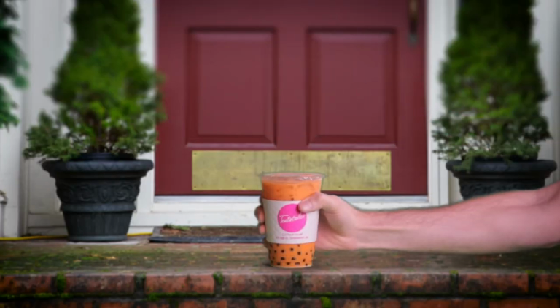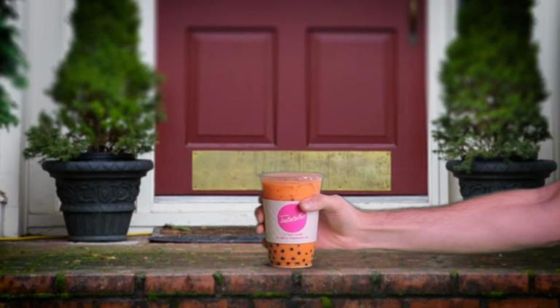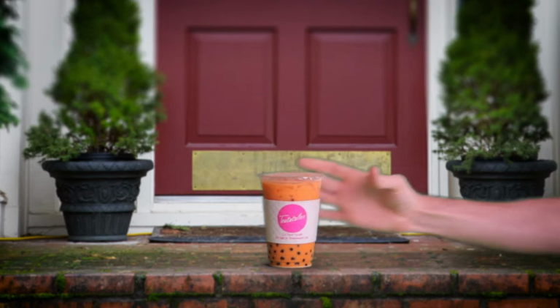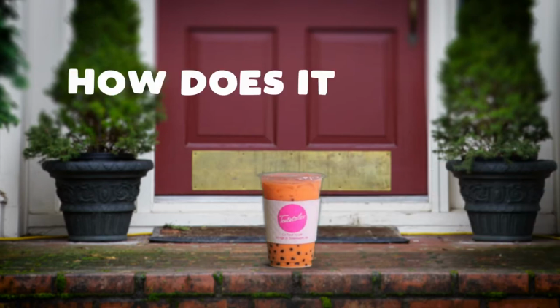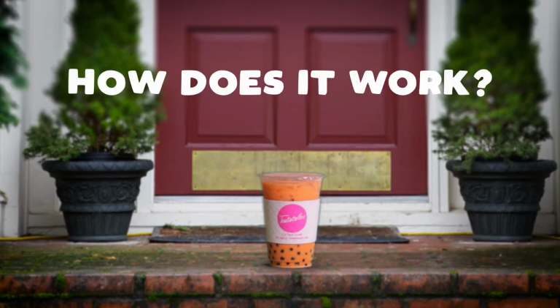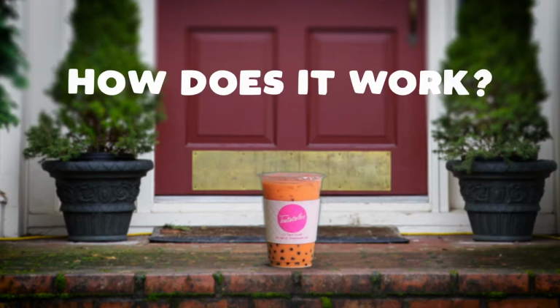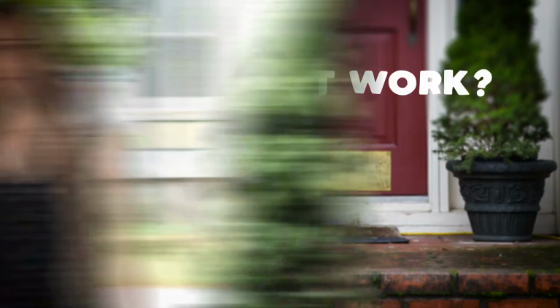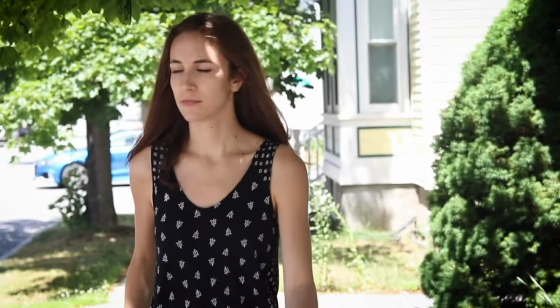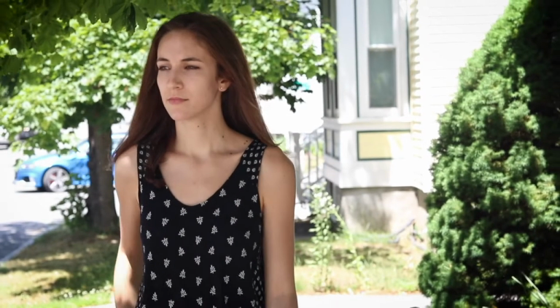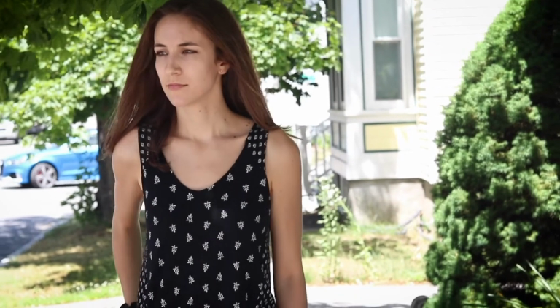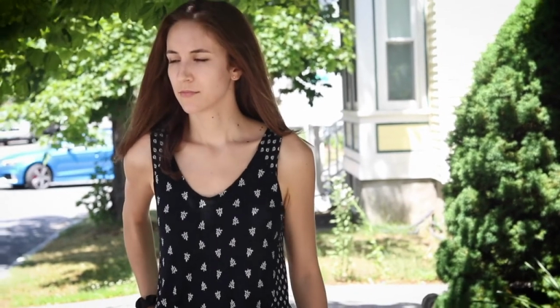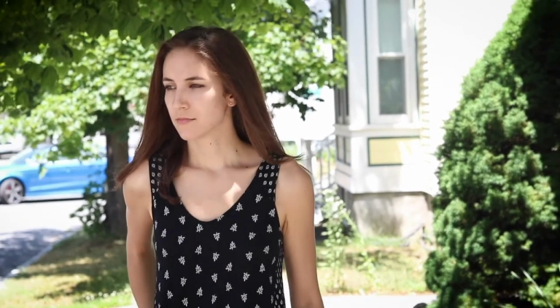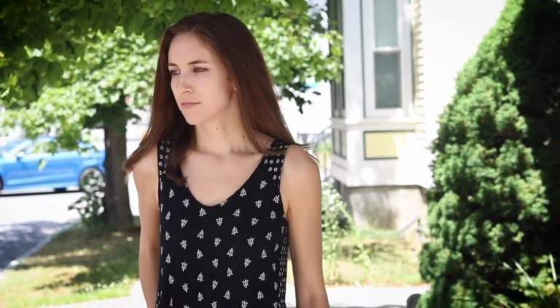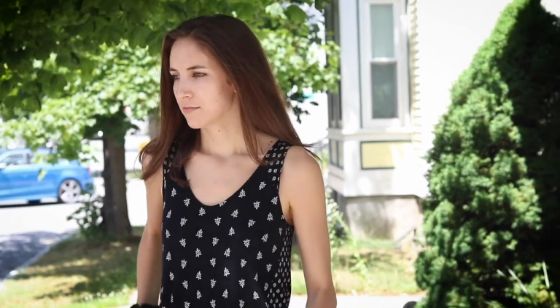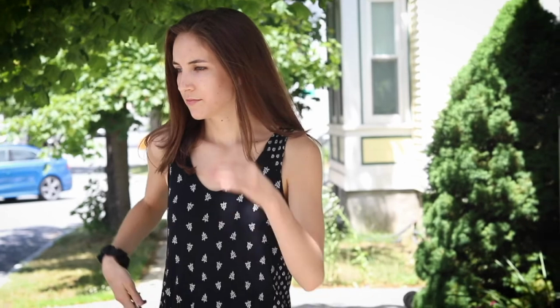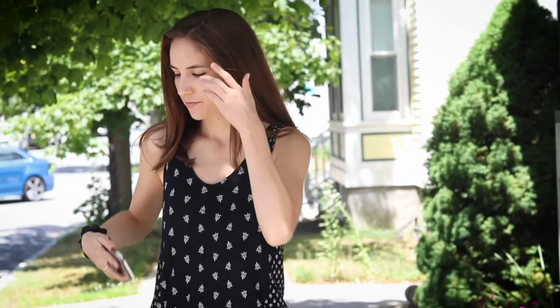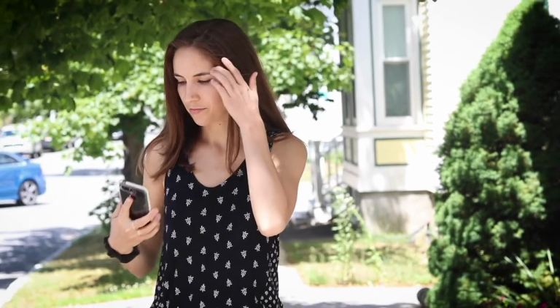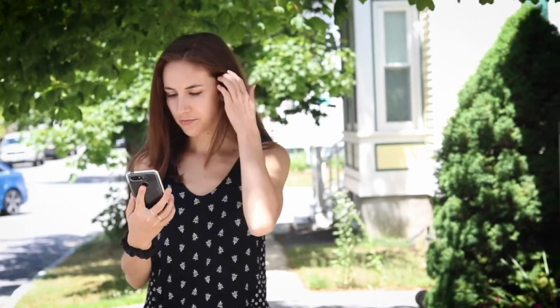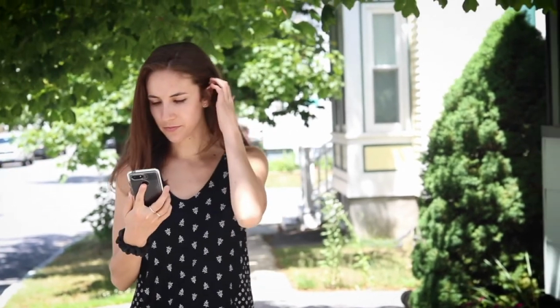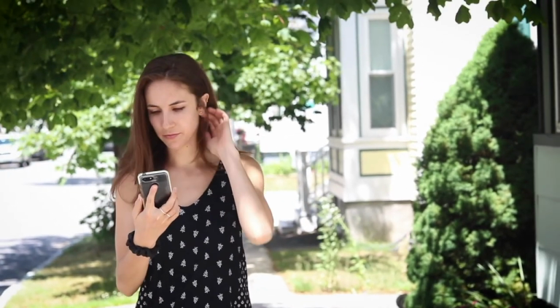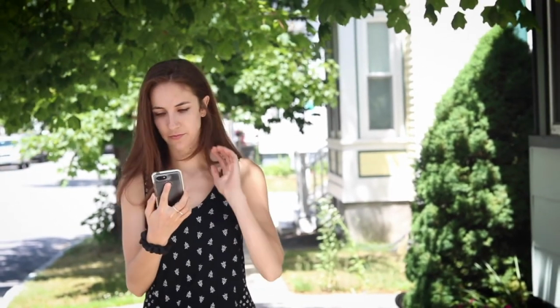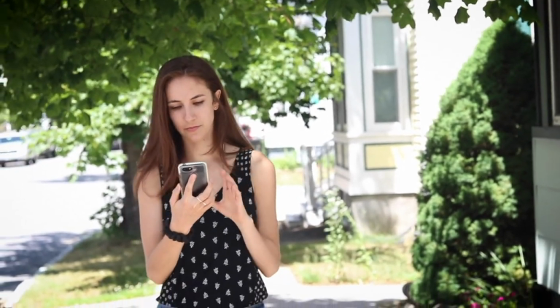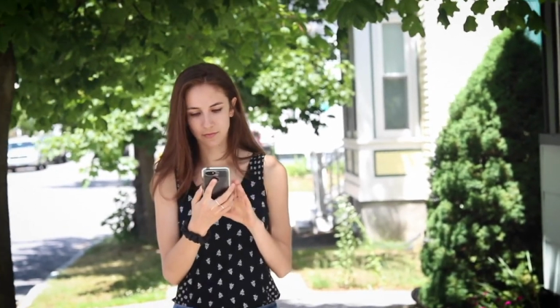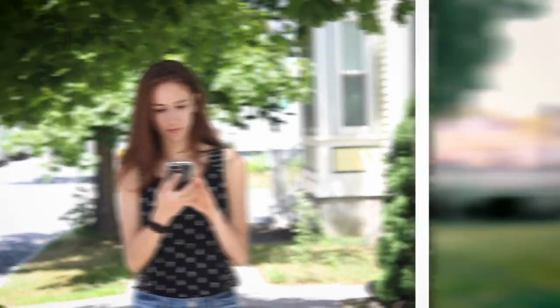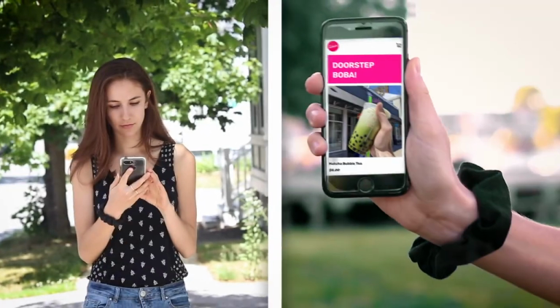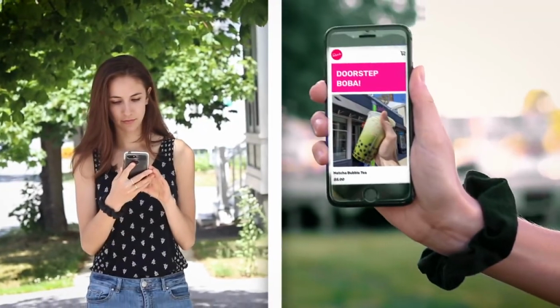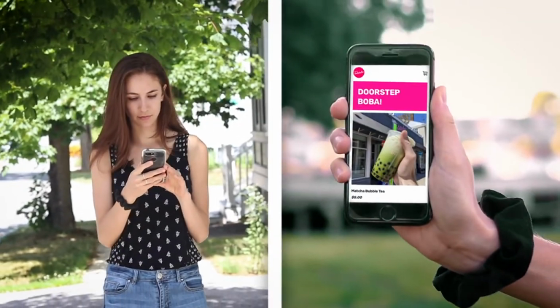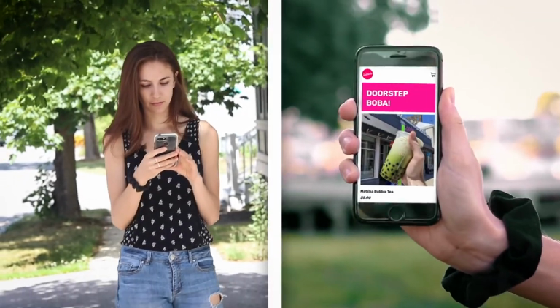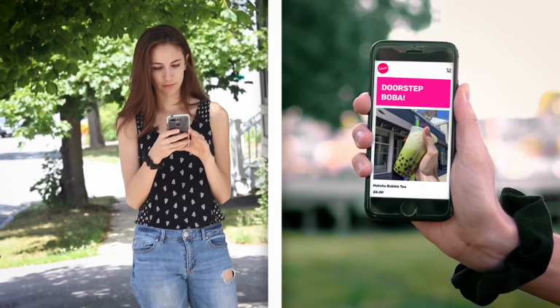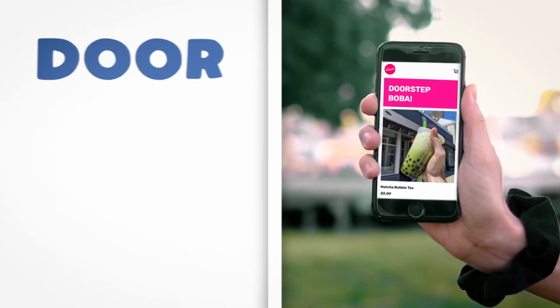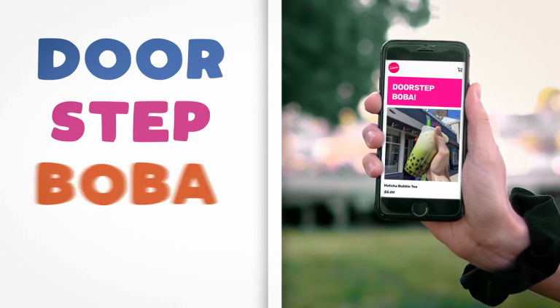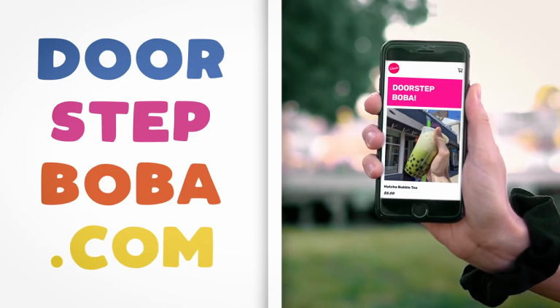So, how does it work? It's easy — so easy, in fact, you could do it from anywhere. Just hop on your computer or whip out your phone and go to doorstepboba.com.